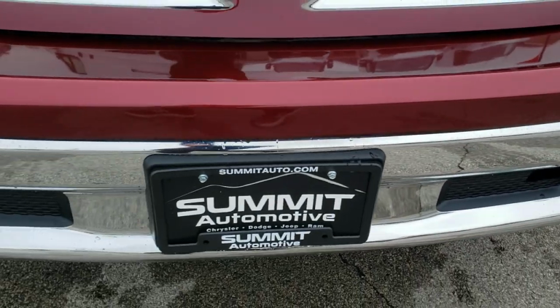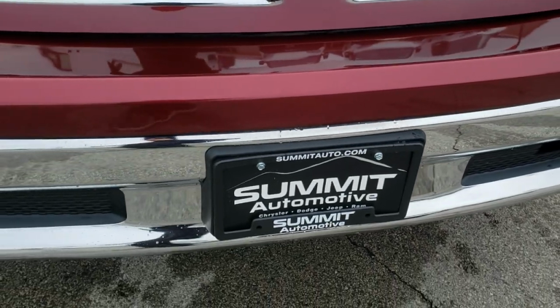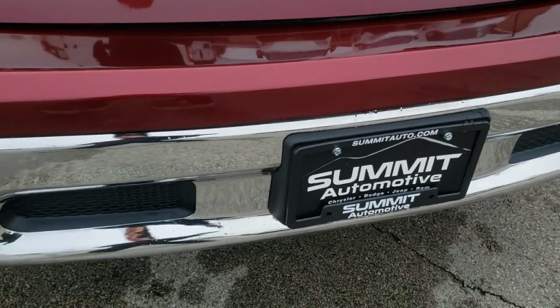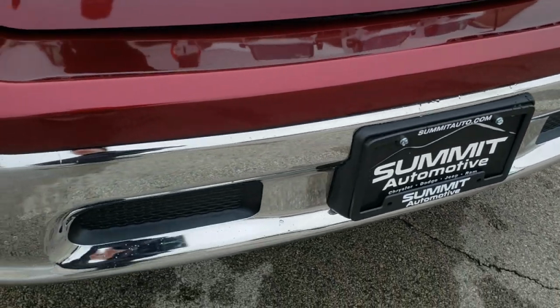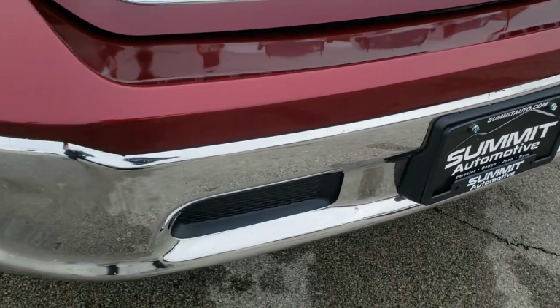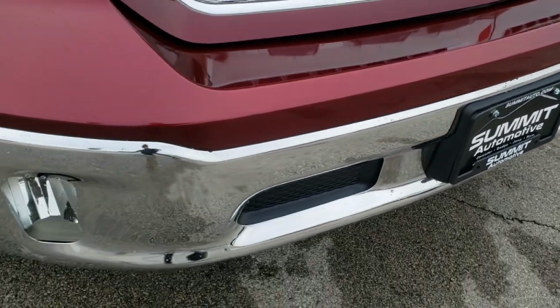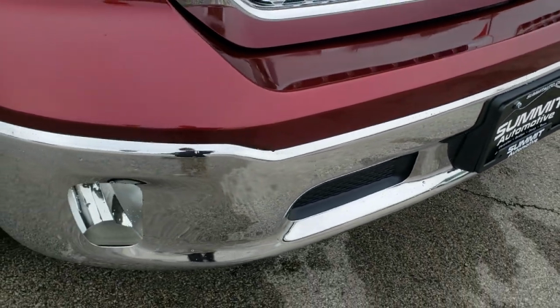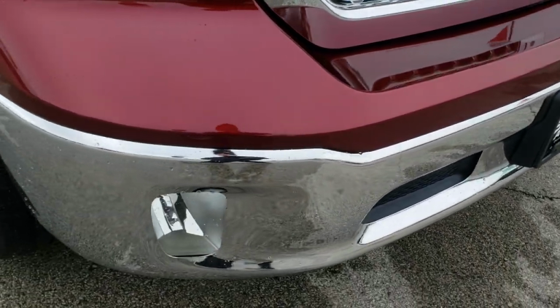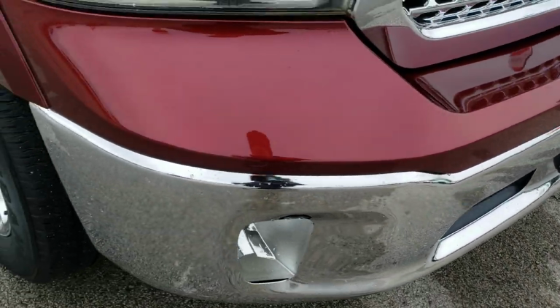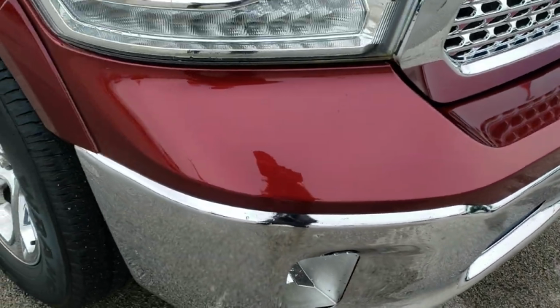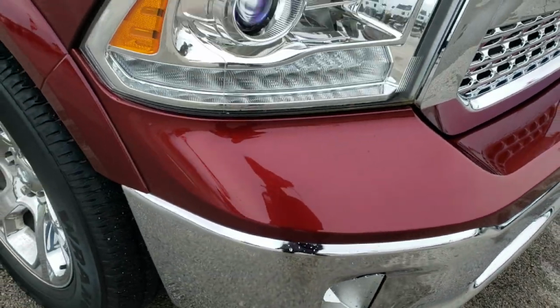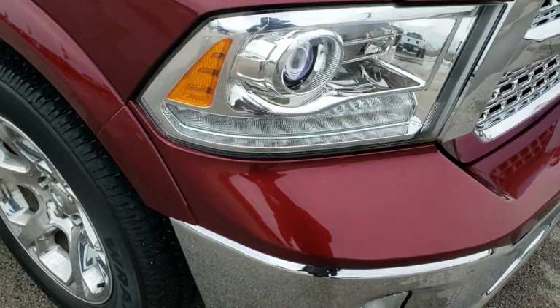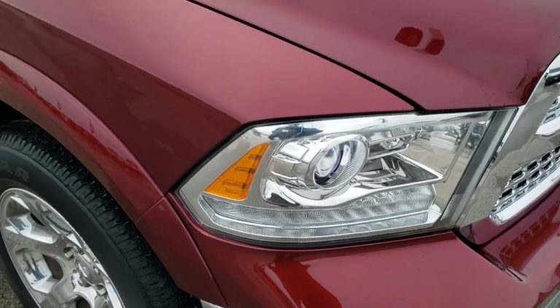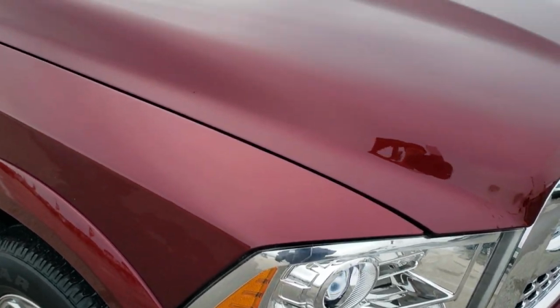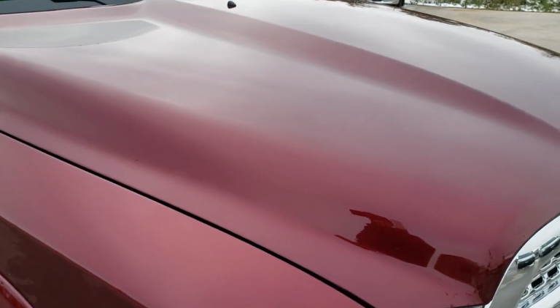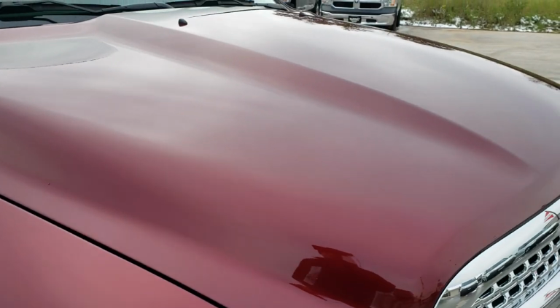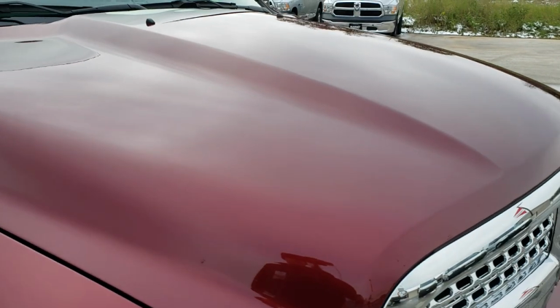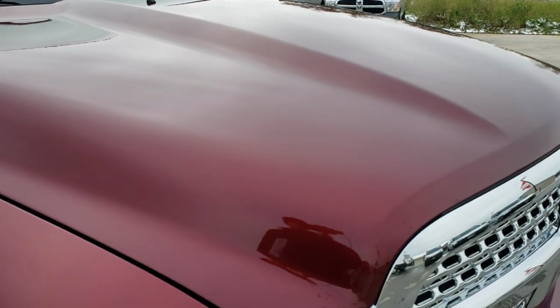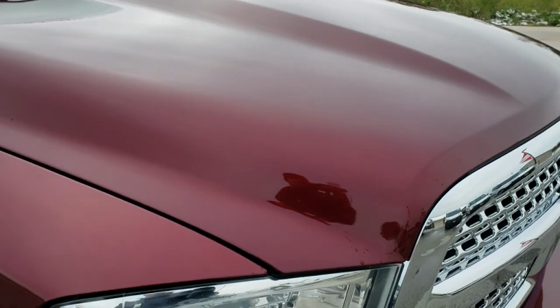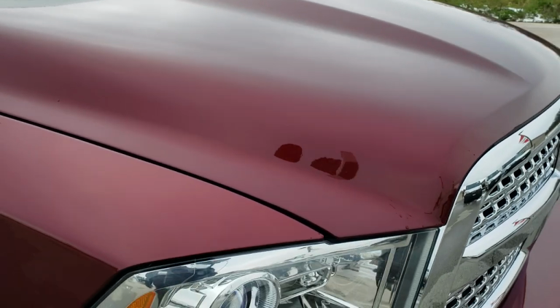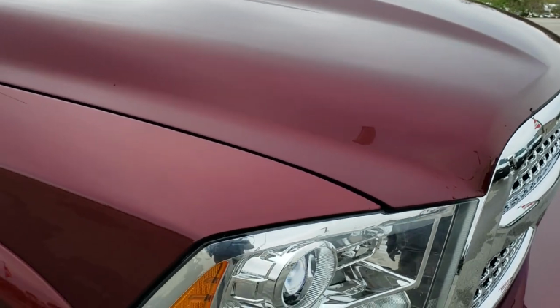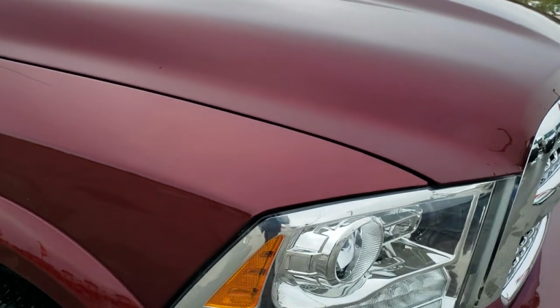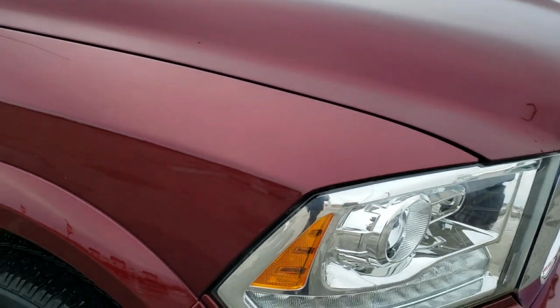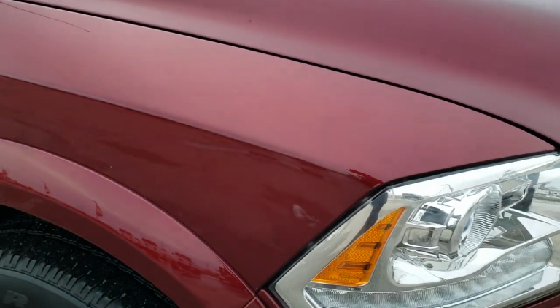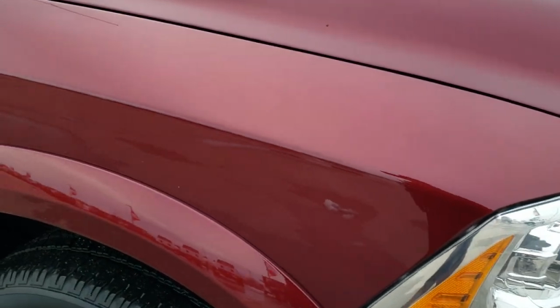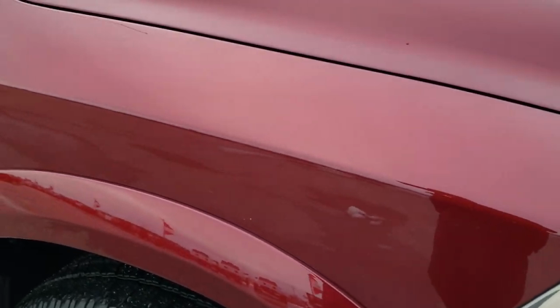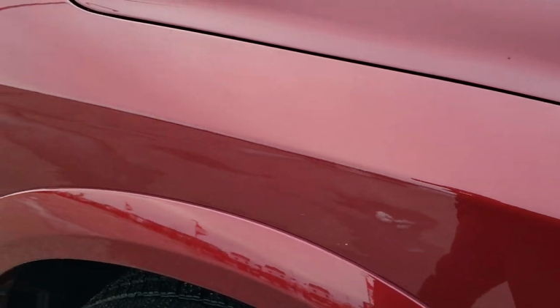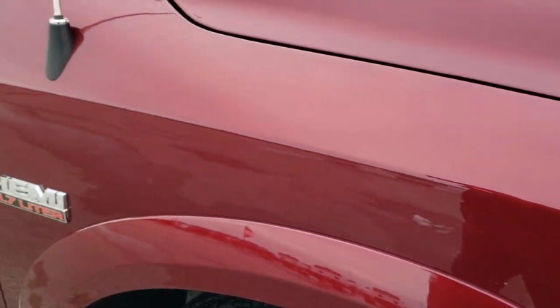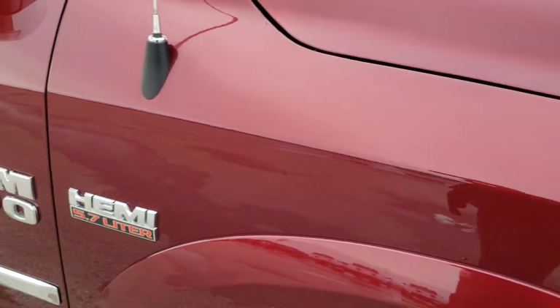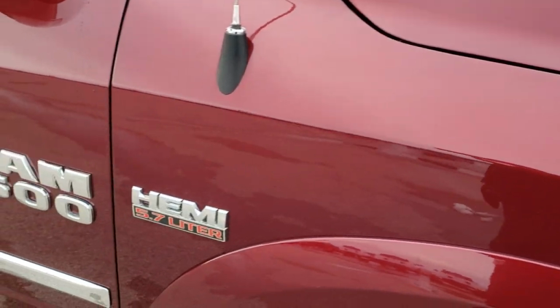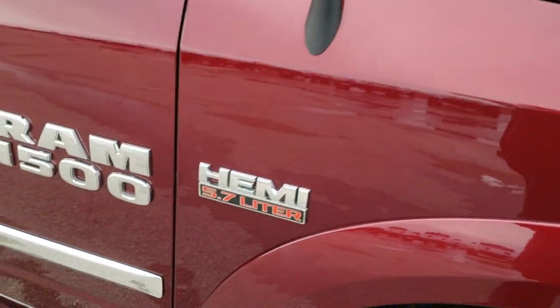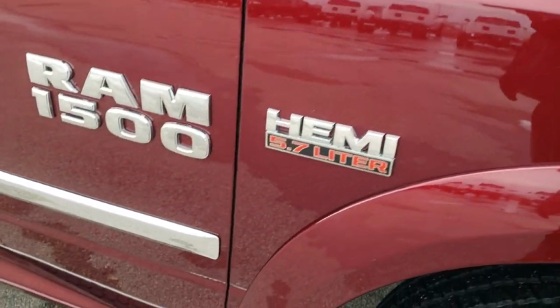Front bumper is absolutely perfect — no dents or dings on that. I didn't see any dents or dings on the hood either. Very nice and clean condition.